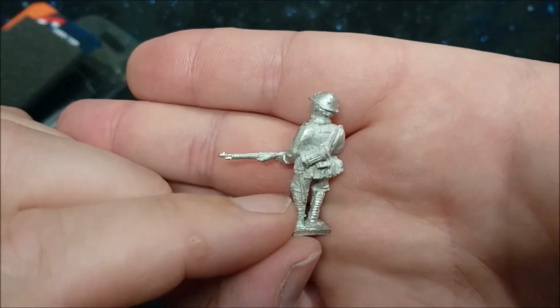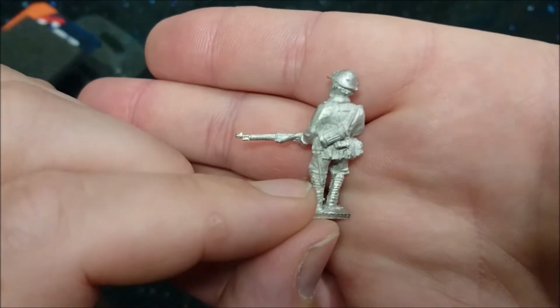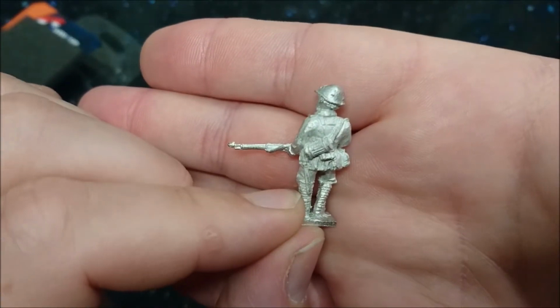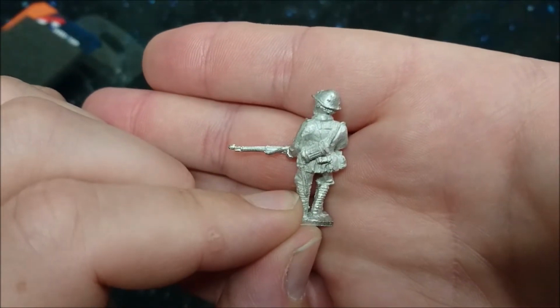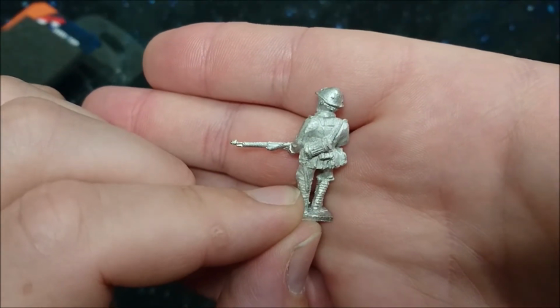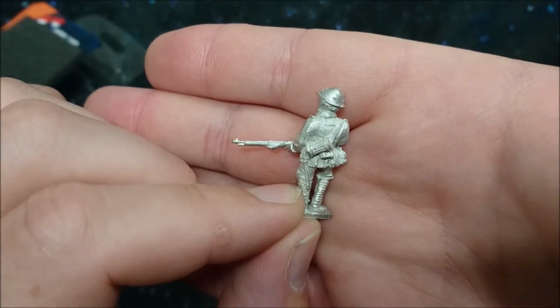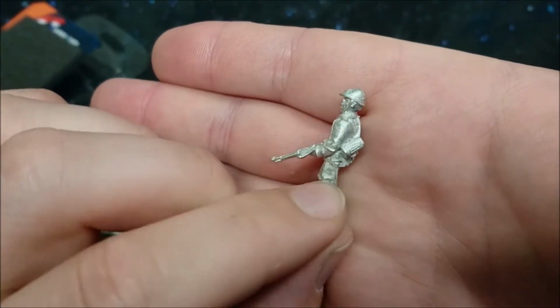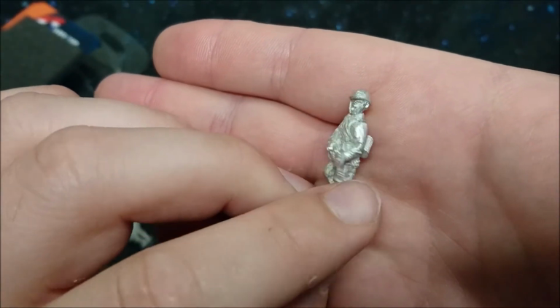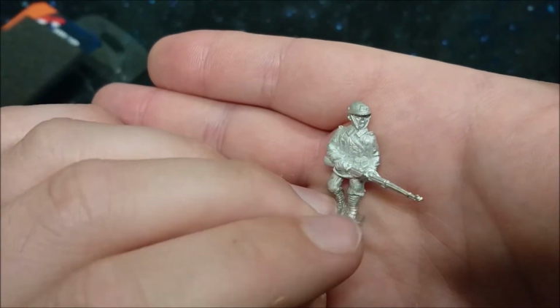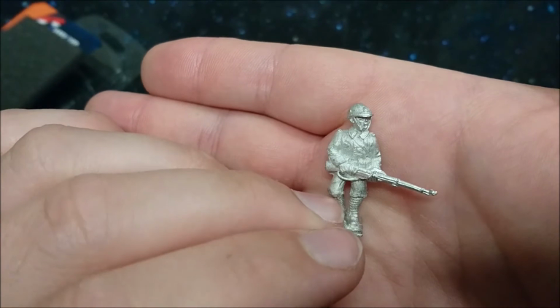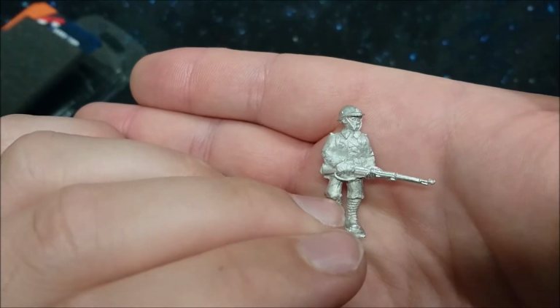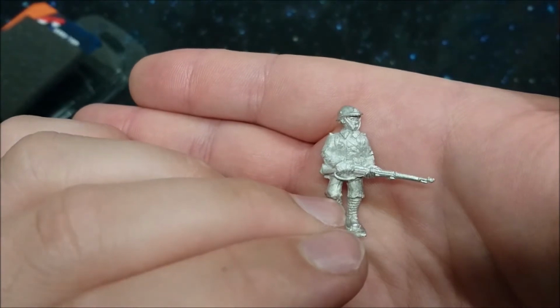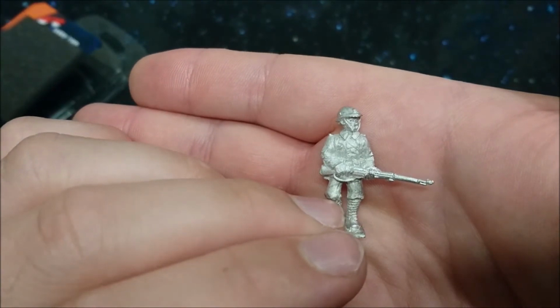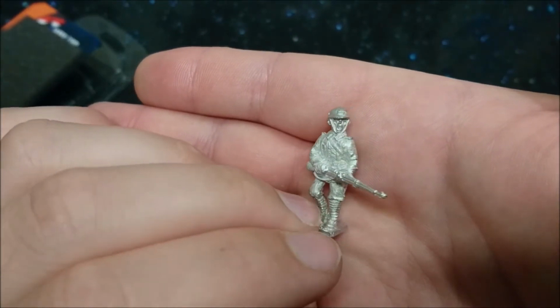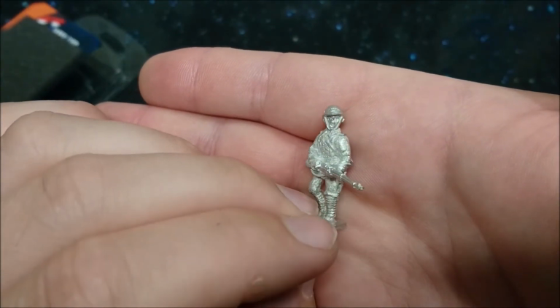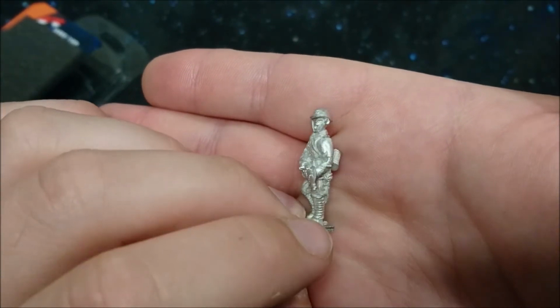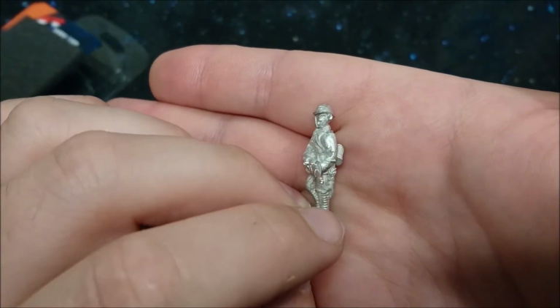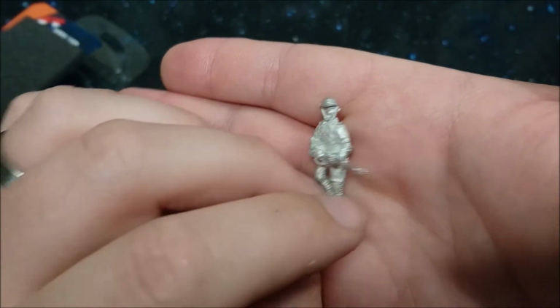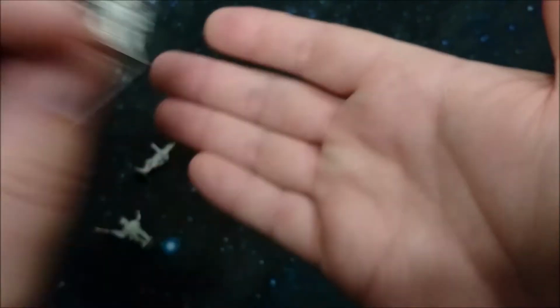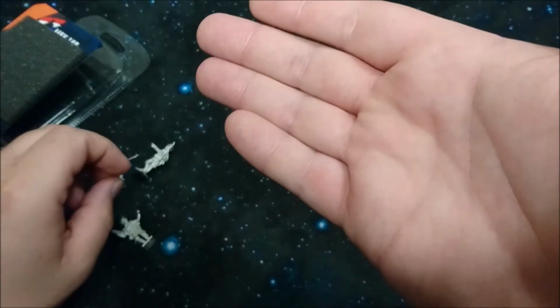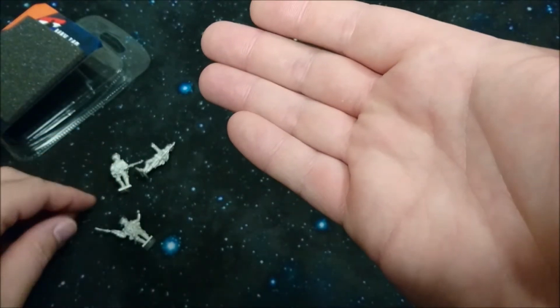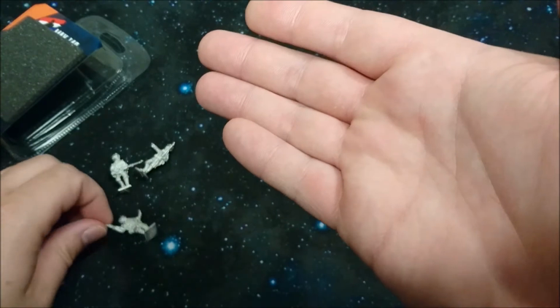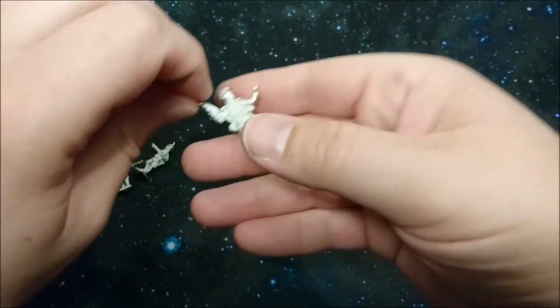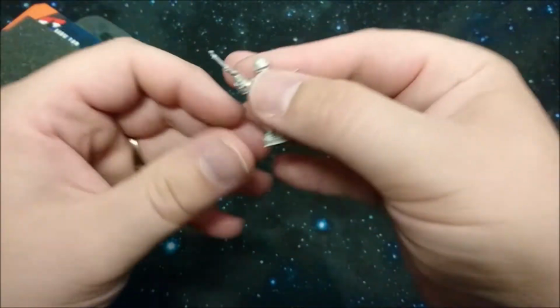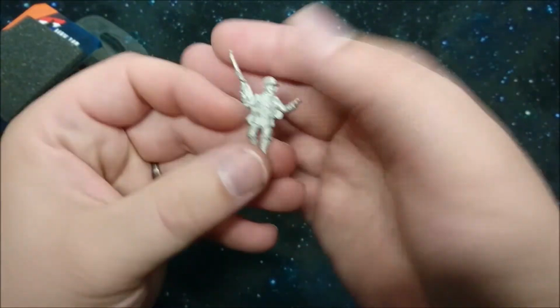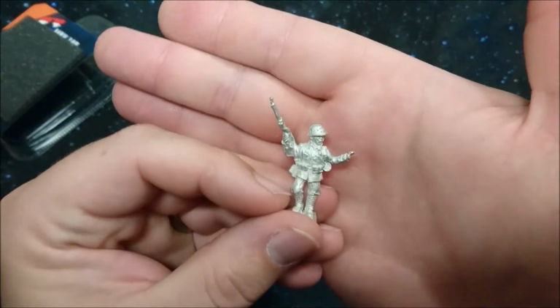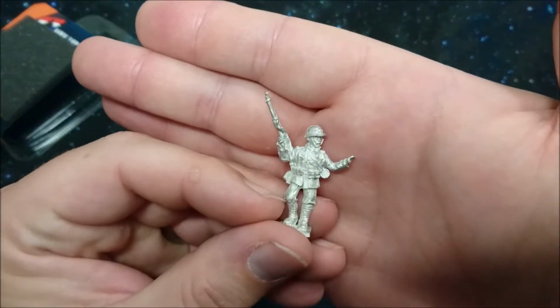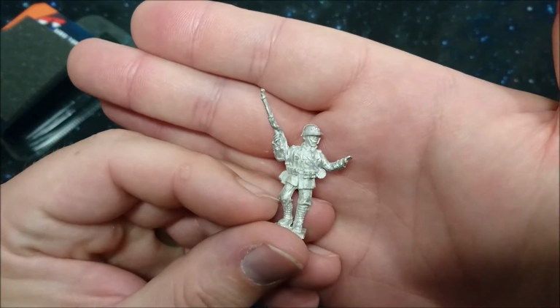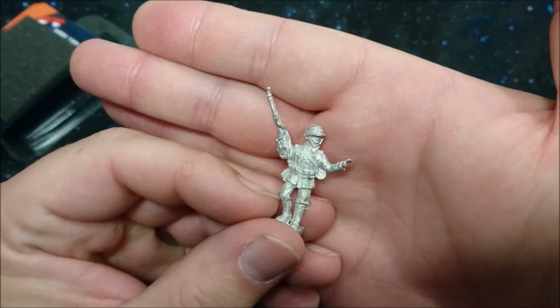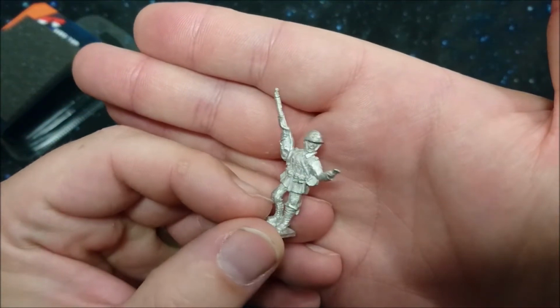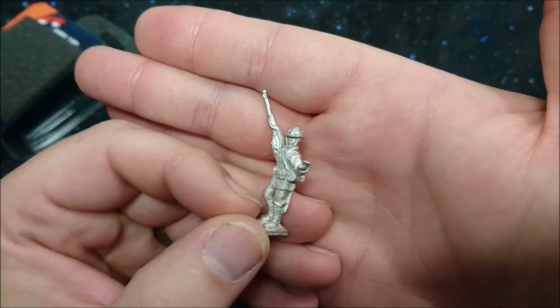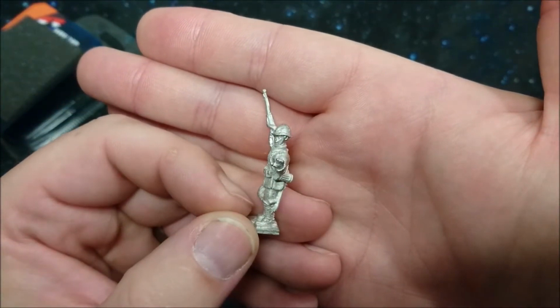Then we have a patrolling one or a standing one — let's go closer. There you go. Seems to be shouting something. And then we have a commanding one of course.